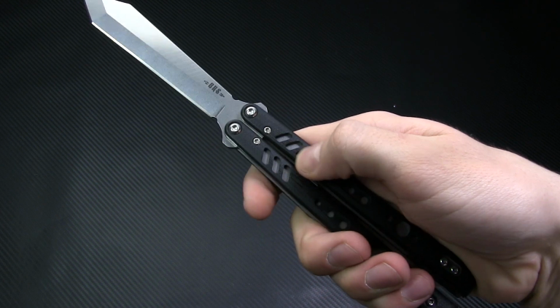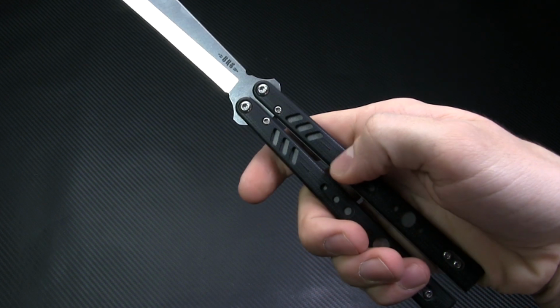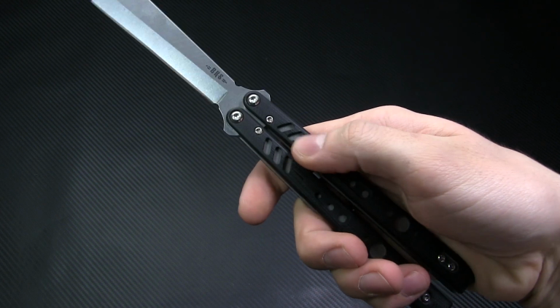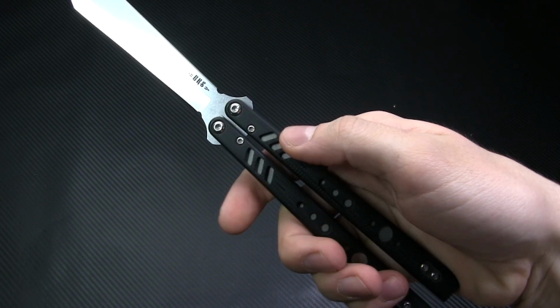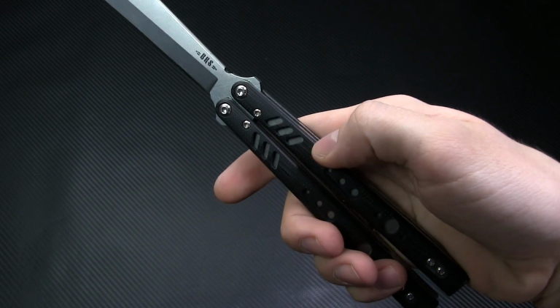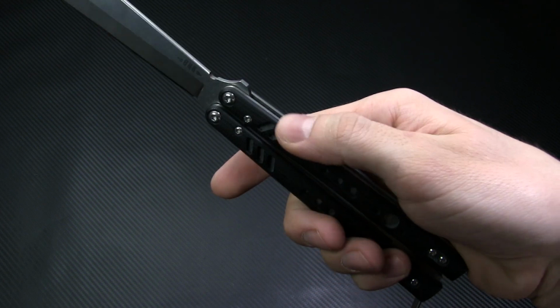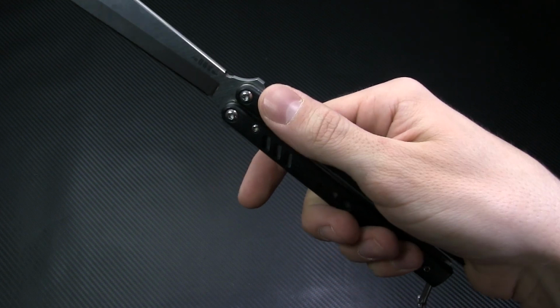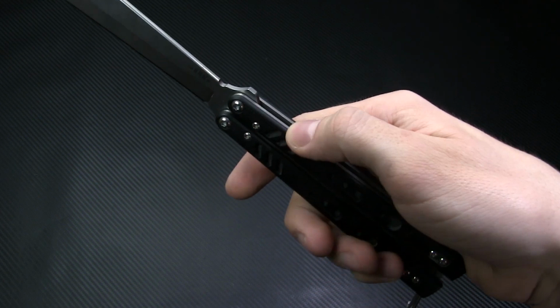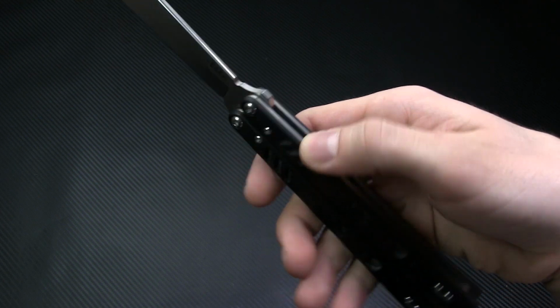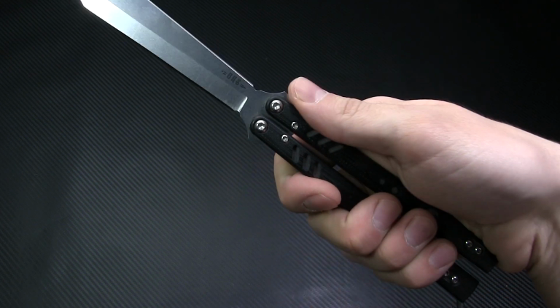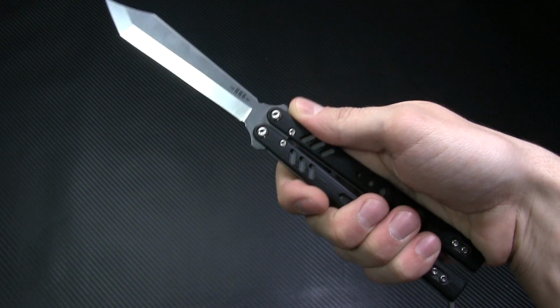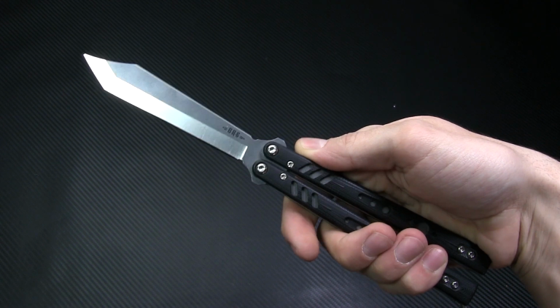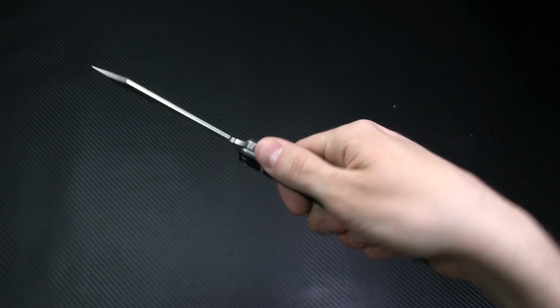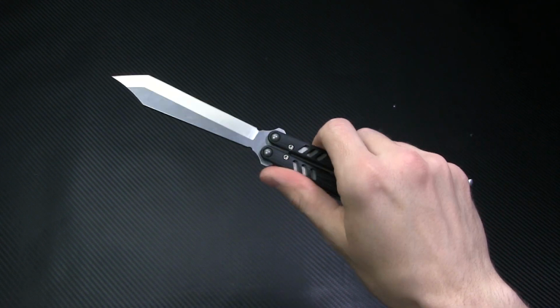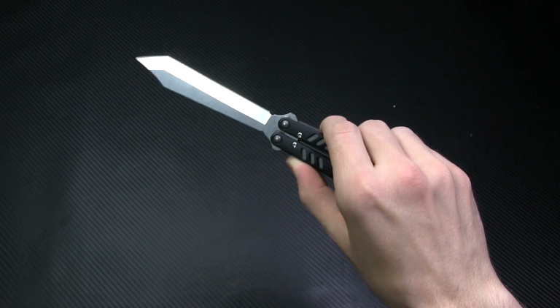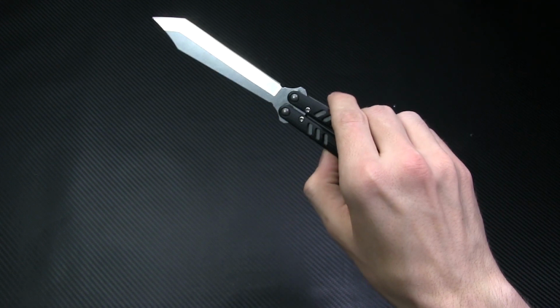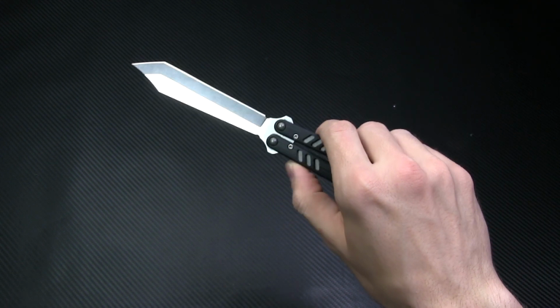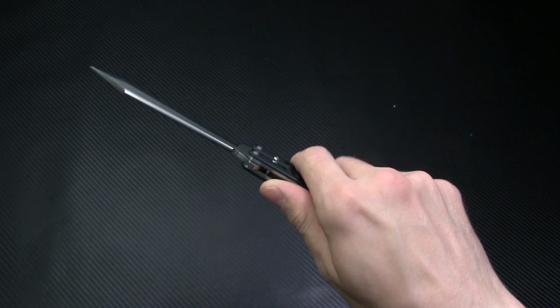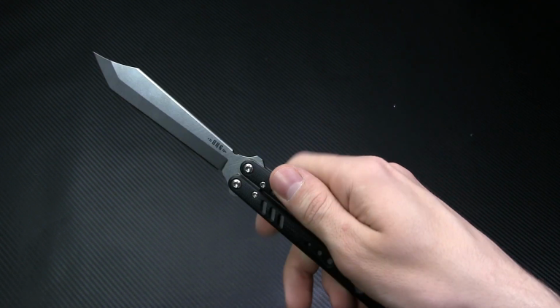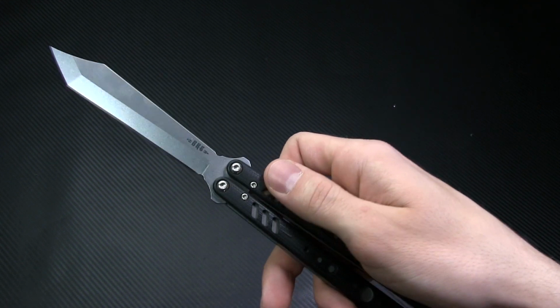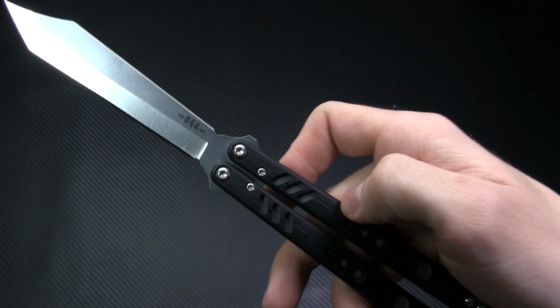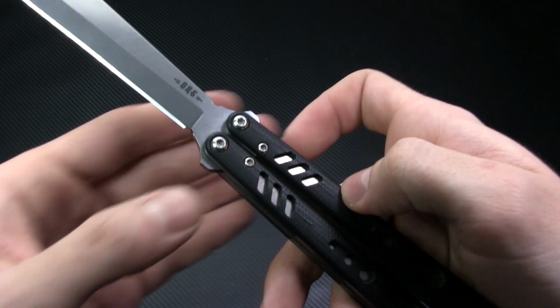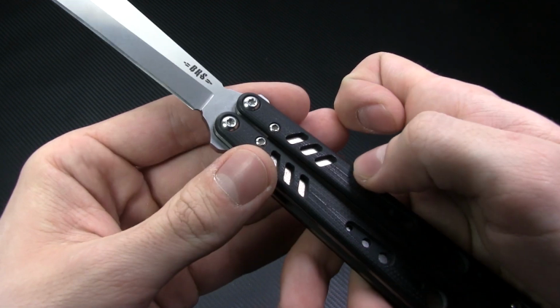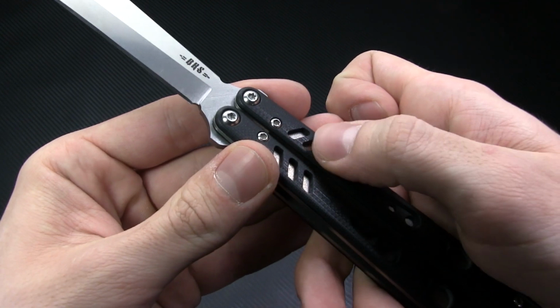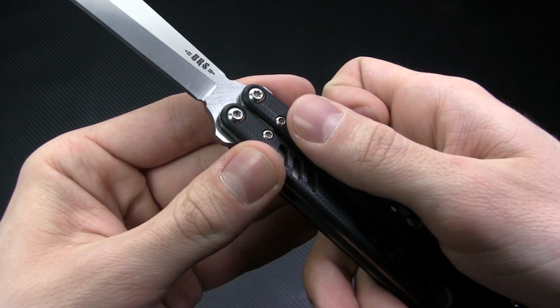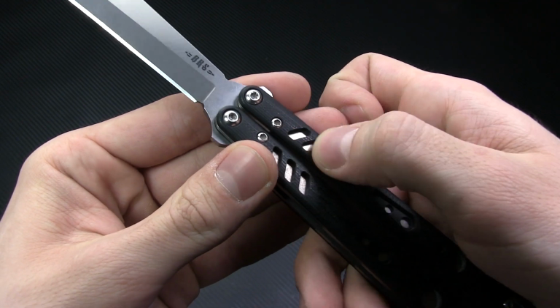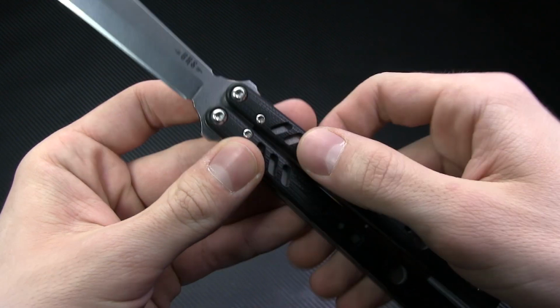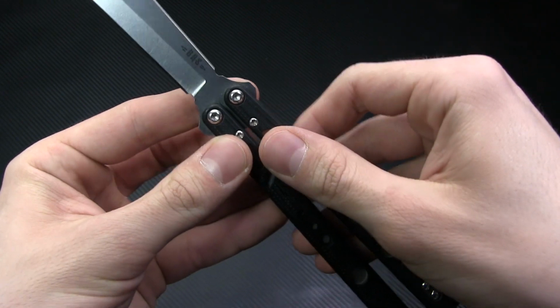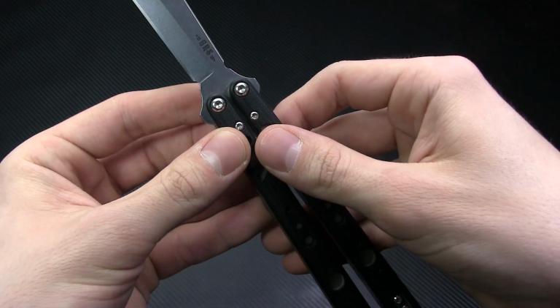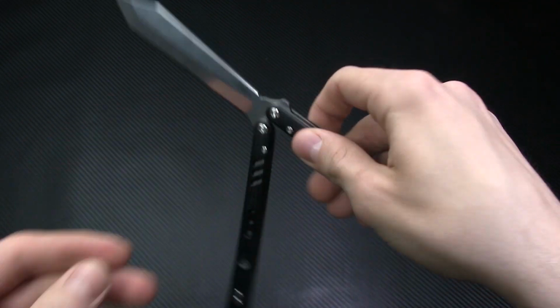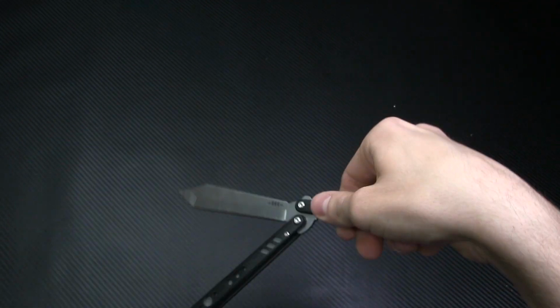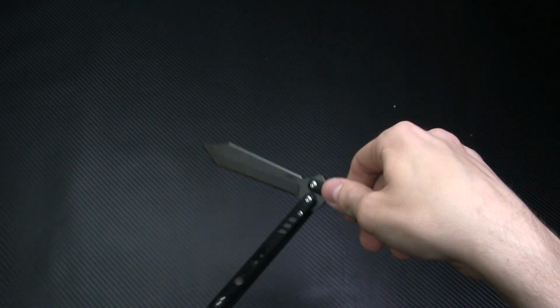These scales have been rounded to ensure an ultra comfortable handling experience and to facilitate some of your more elaborate tricks. In the interest of a totally complete tactile experience, the ubiquitous BRS Chevron has been machined into the G10 to let you feel your place on the handle at all times.